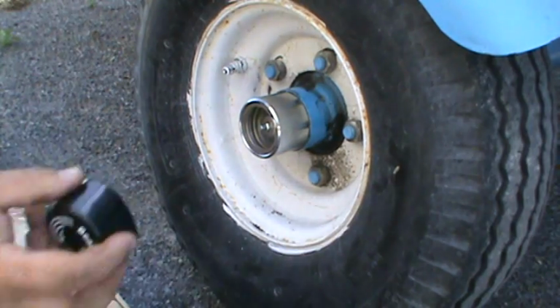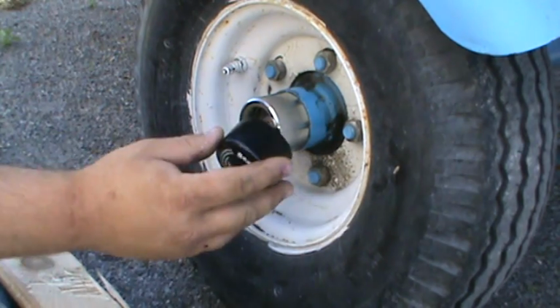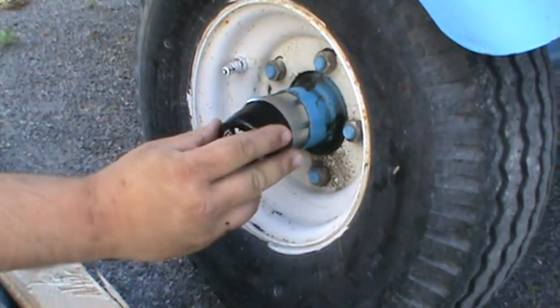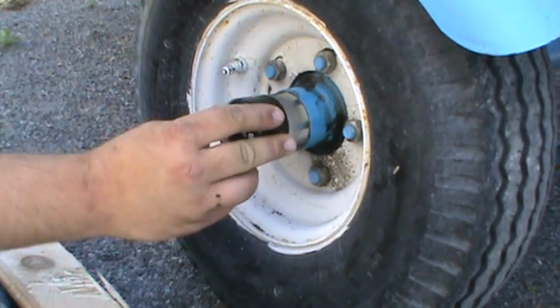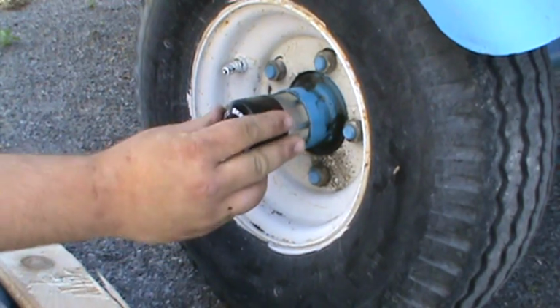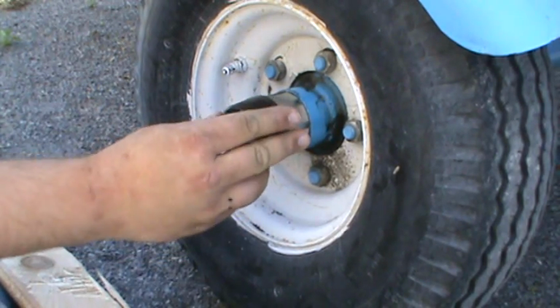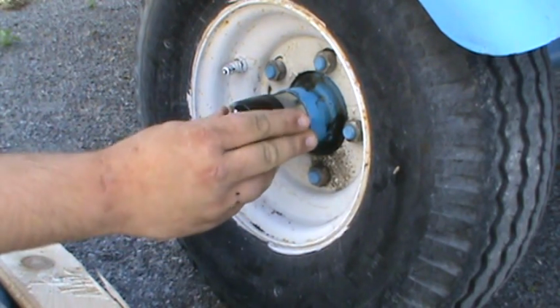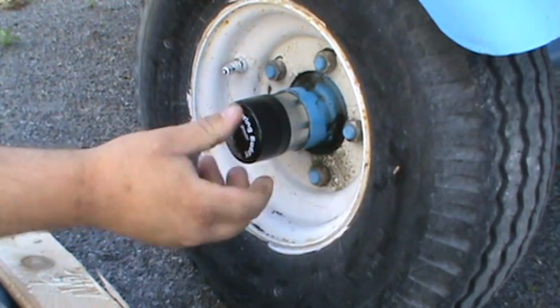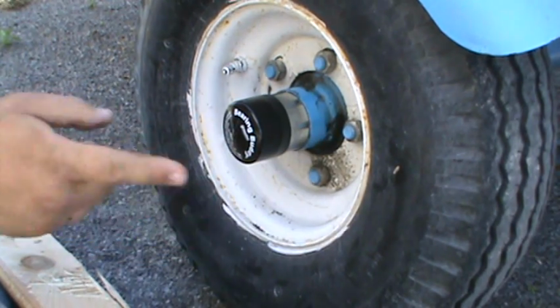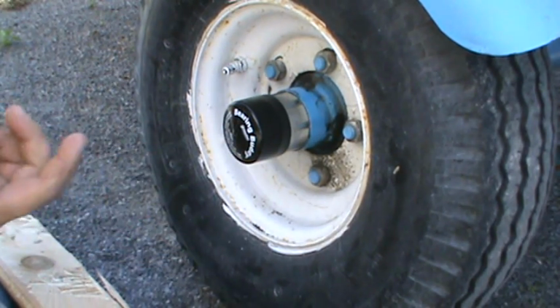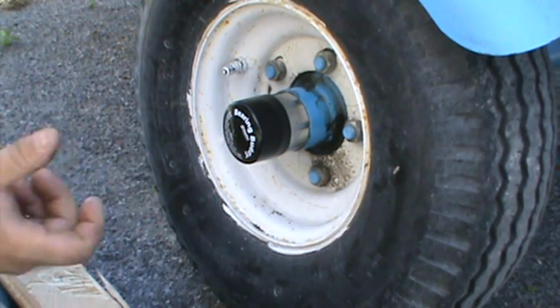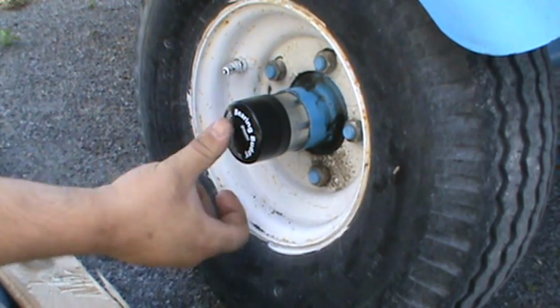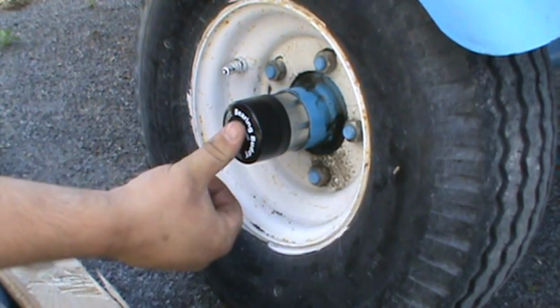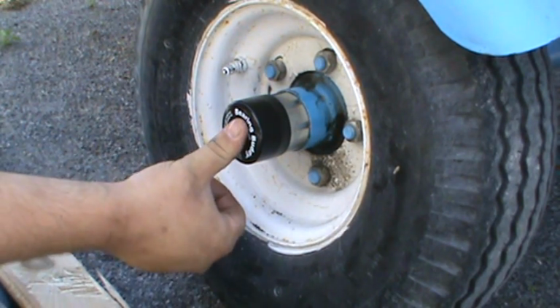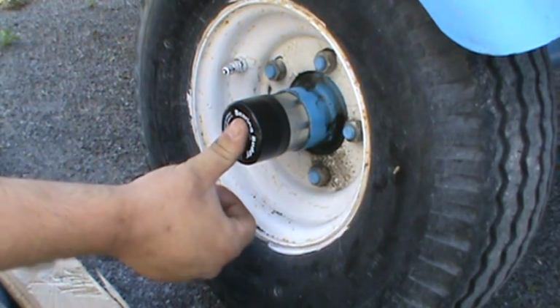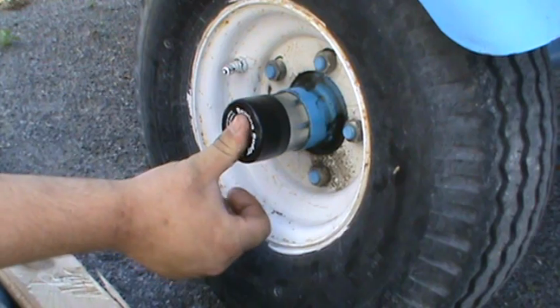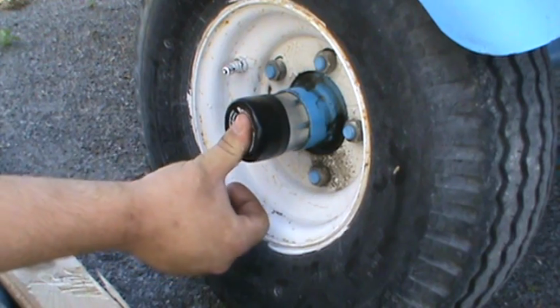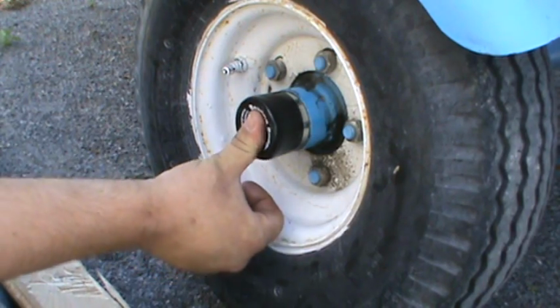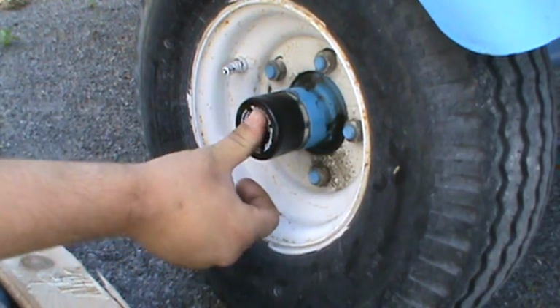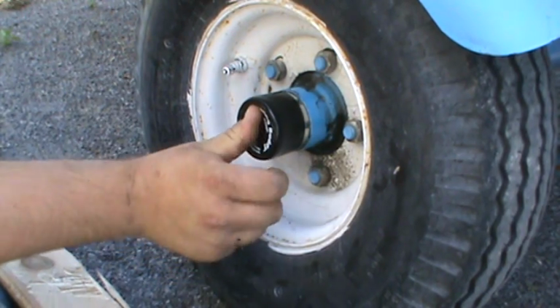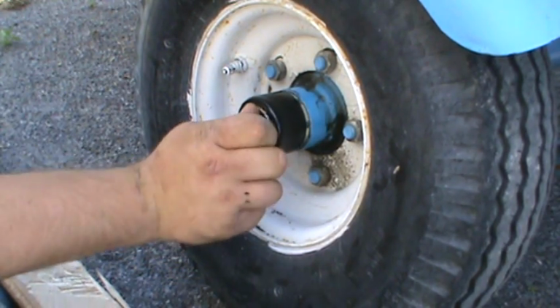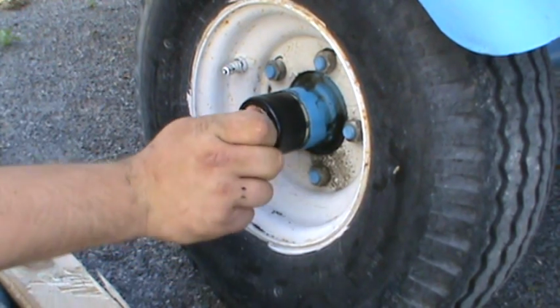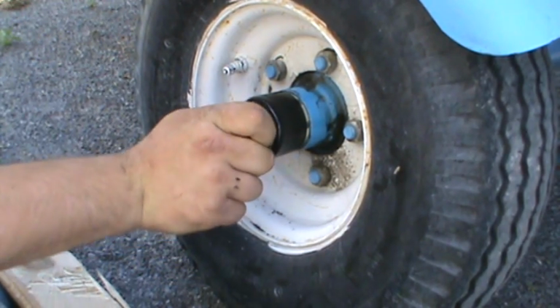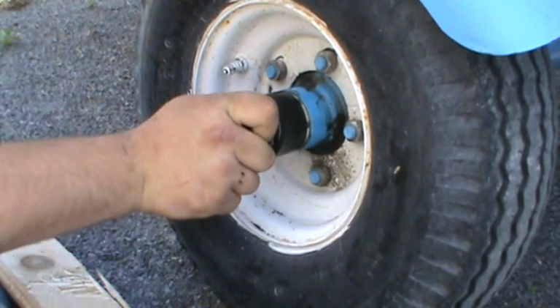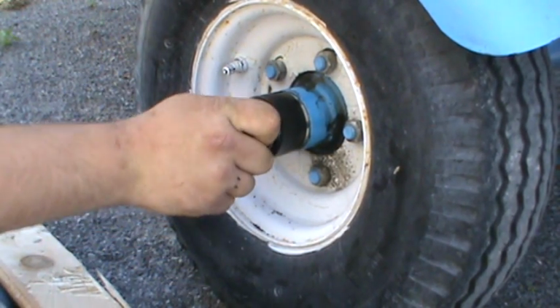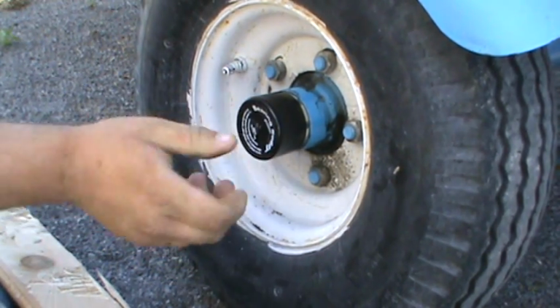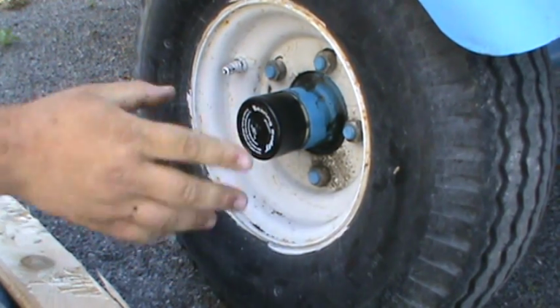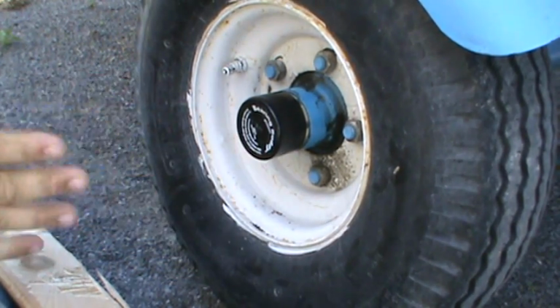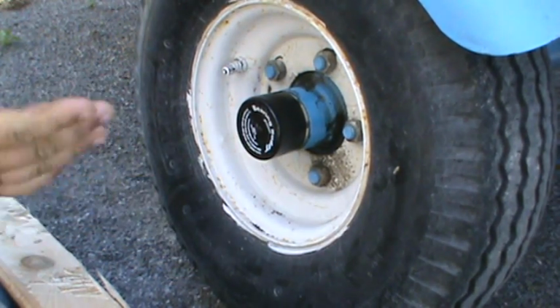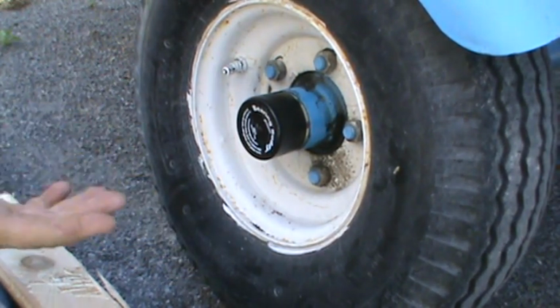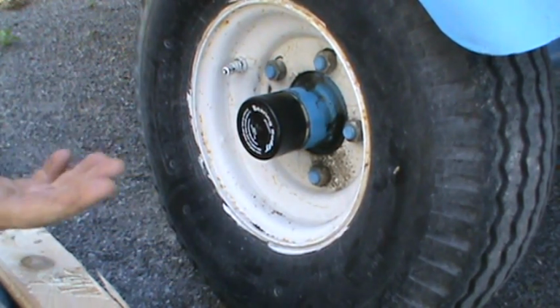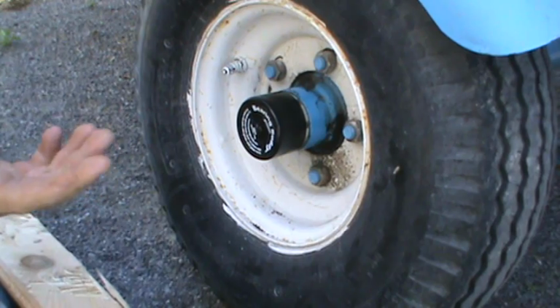Now you just install your bra. The best way to put these on is to push here and push them on — it creates a suction and it'll keep the whole cap on.